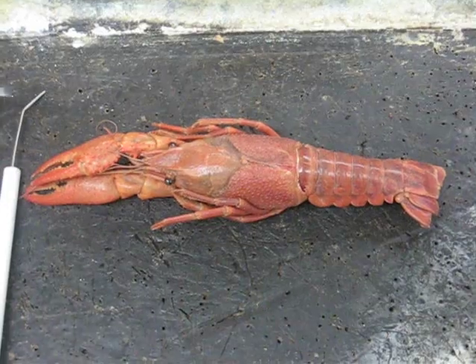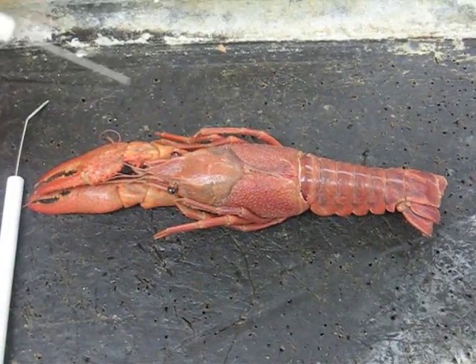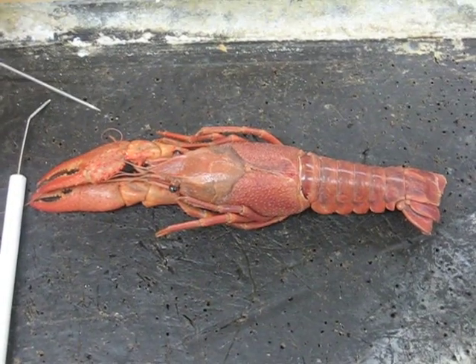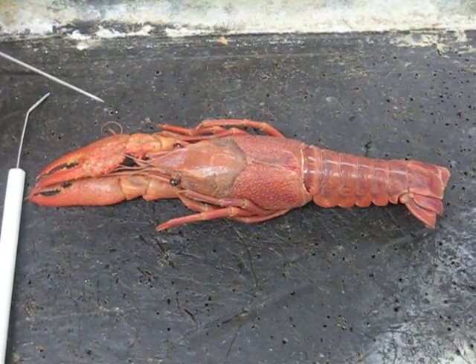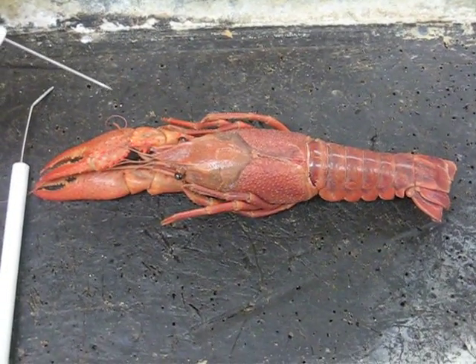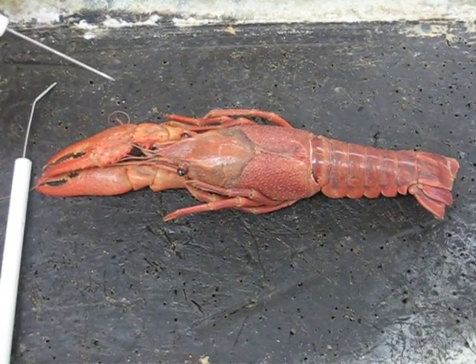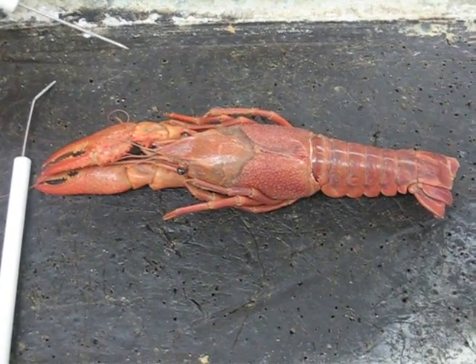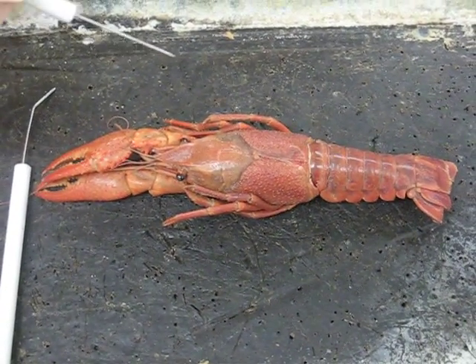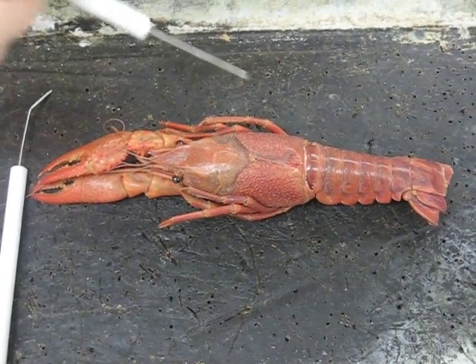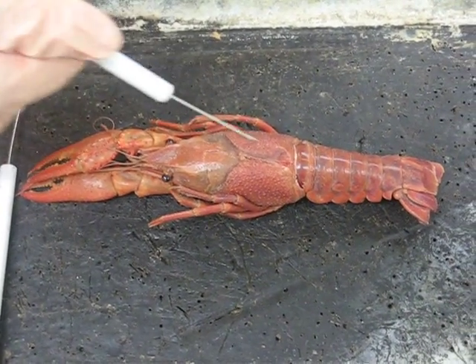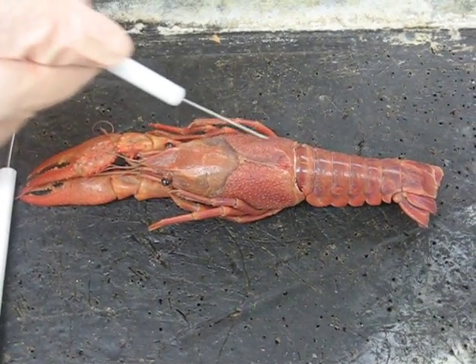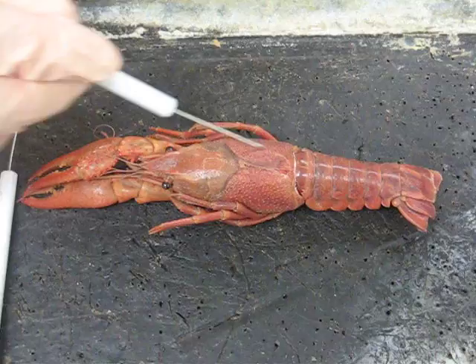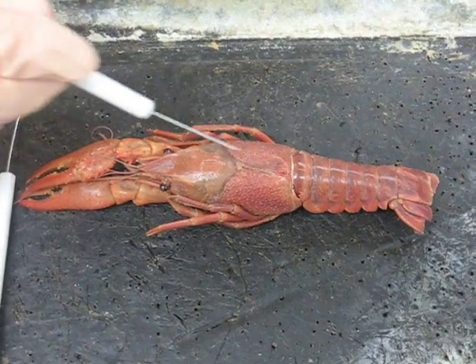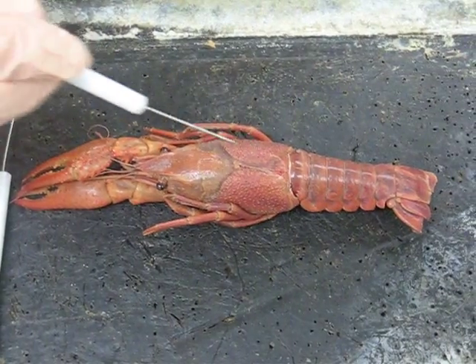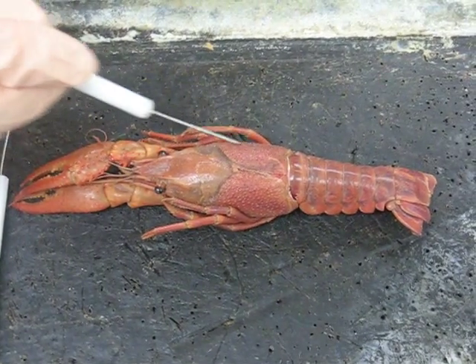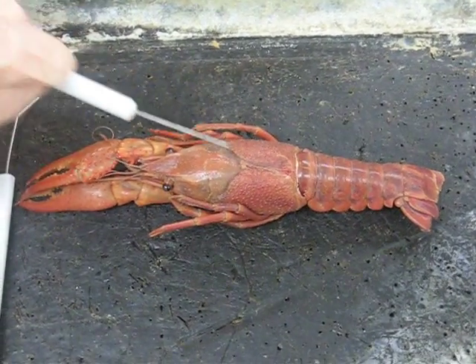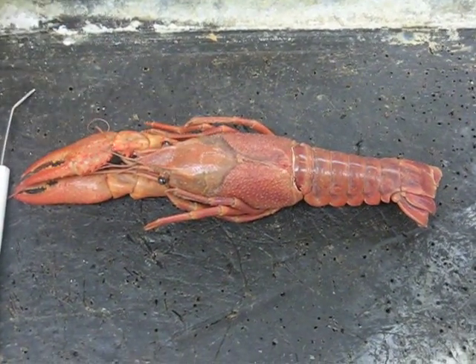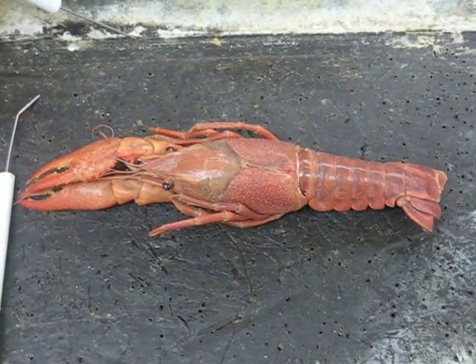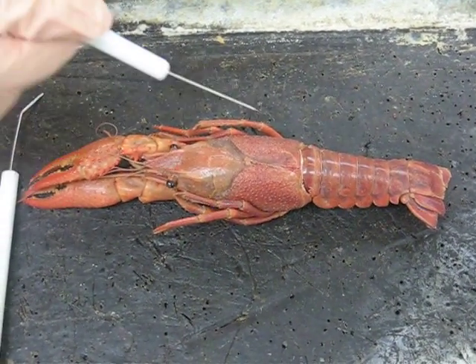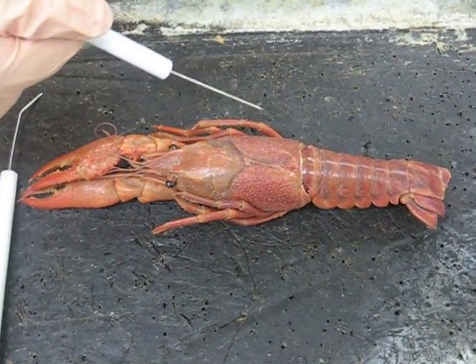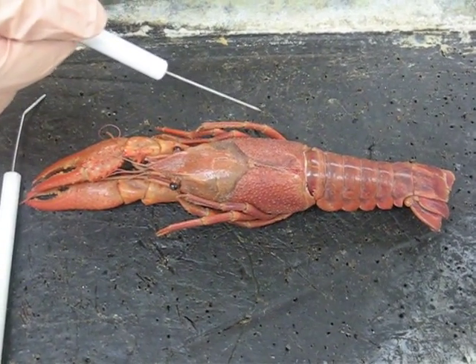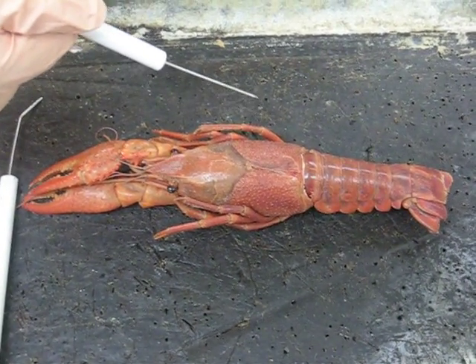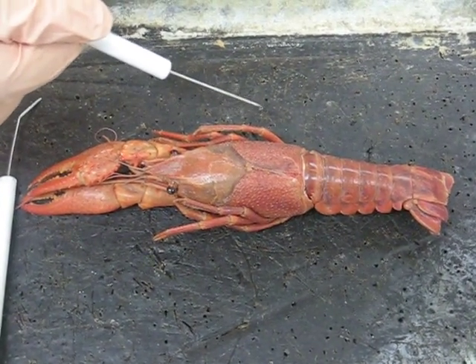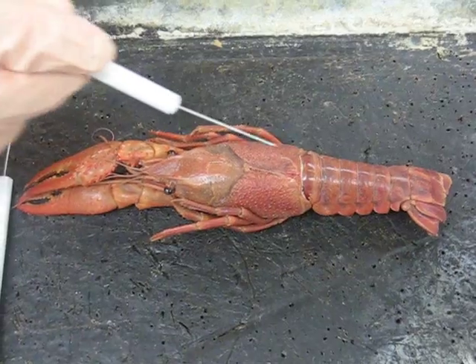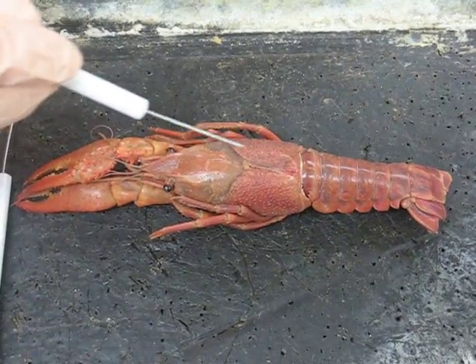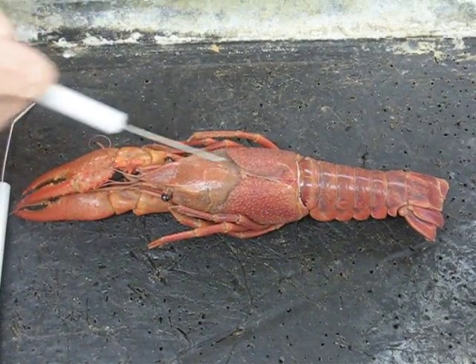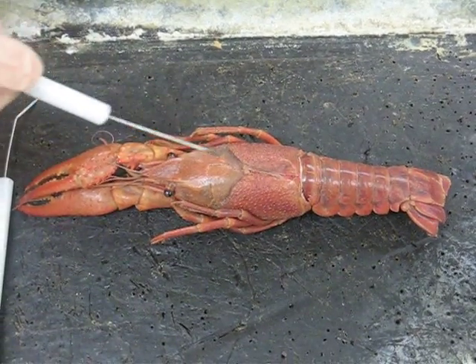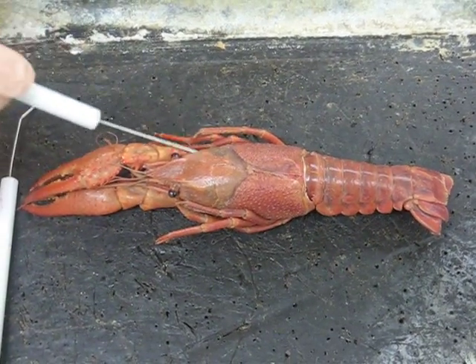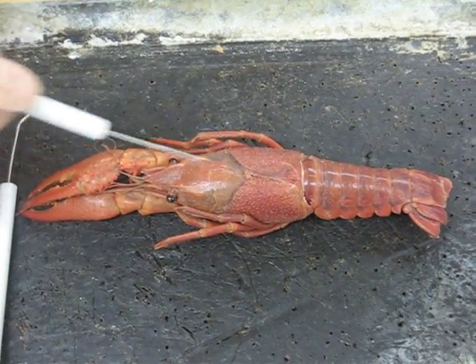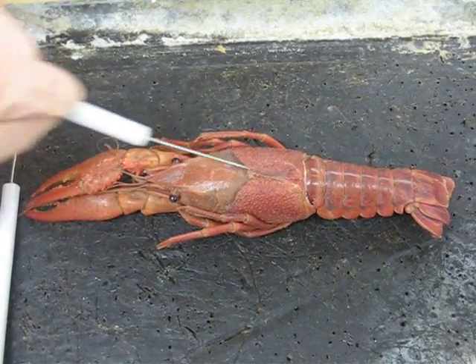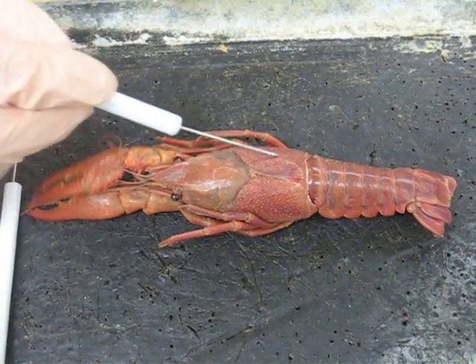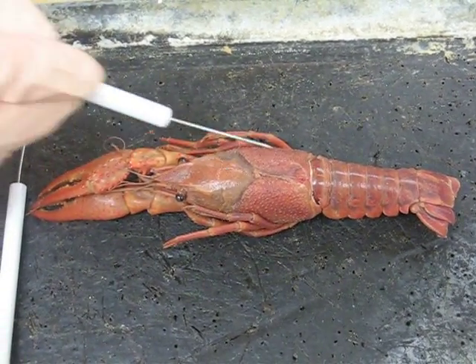Show me the cephalothorax. Good. The carapace. Those two? These two. Okay.